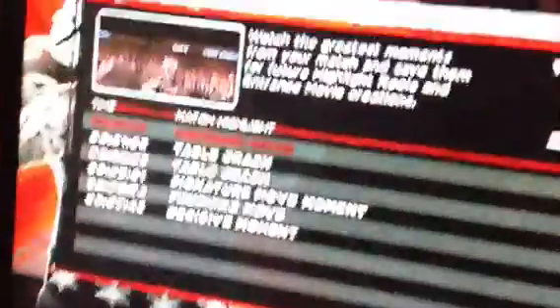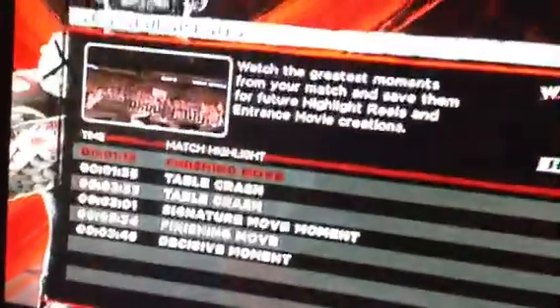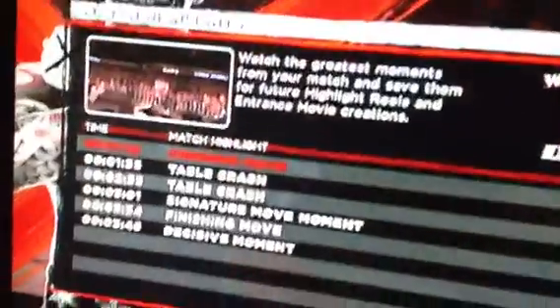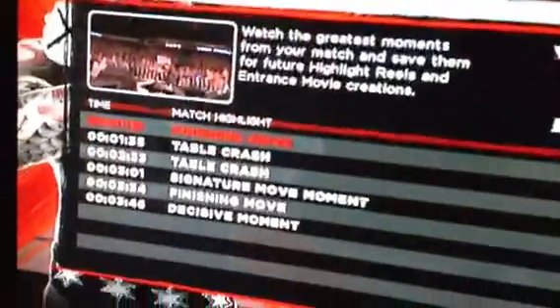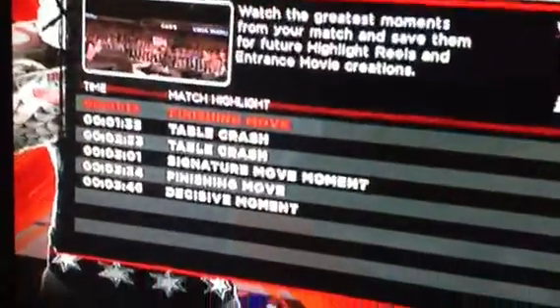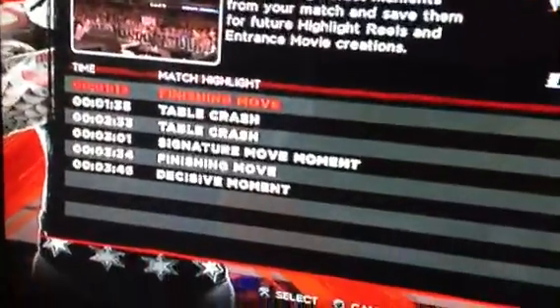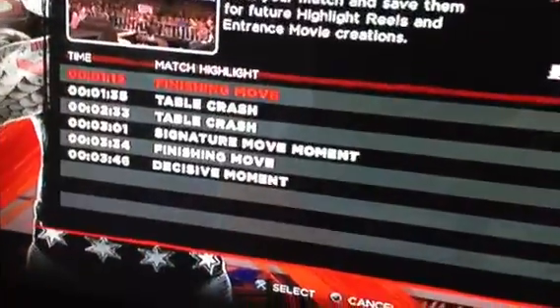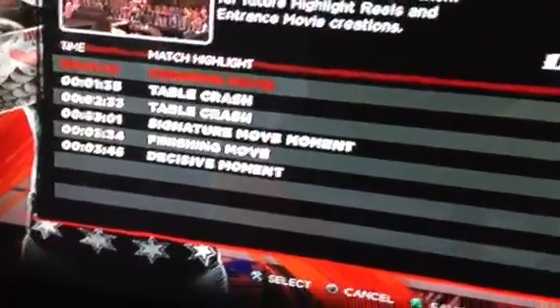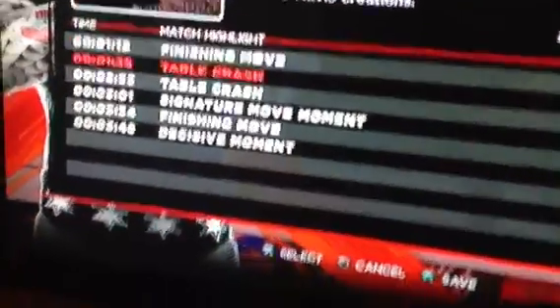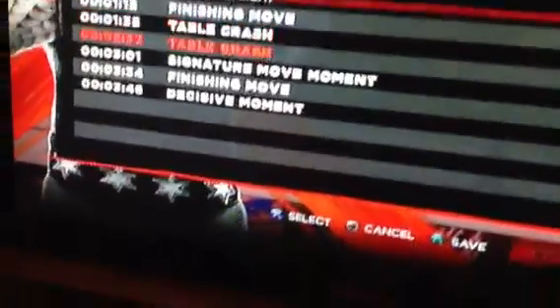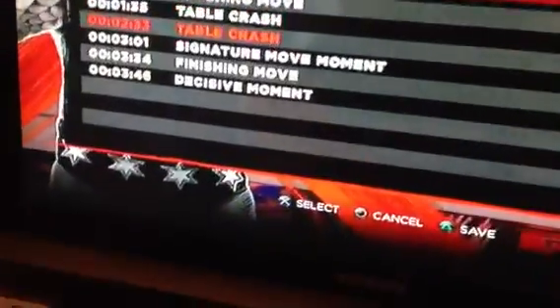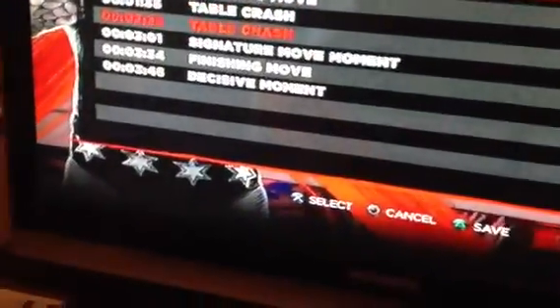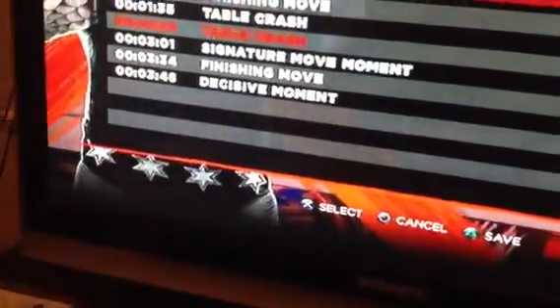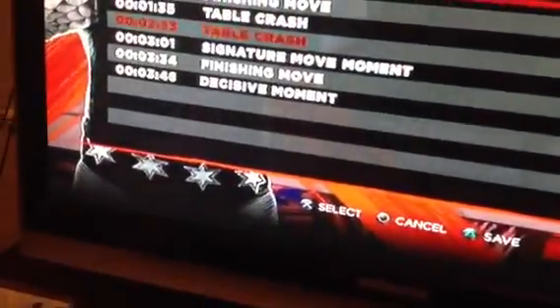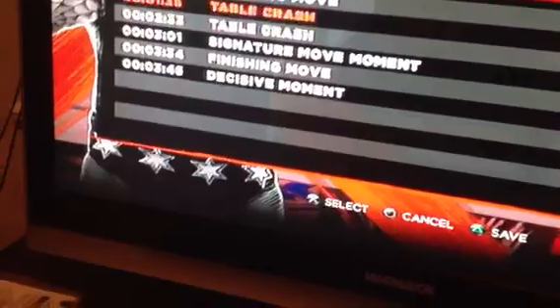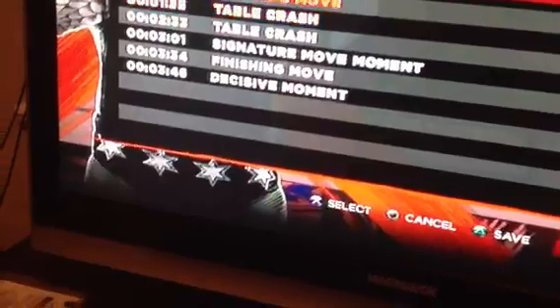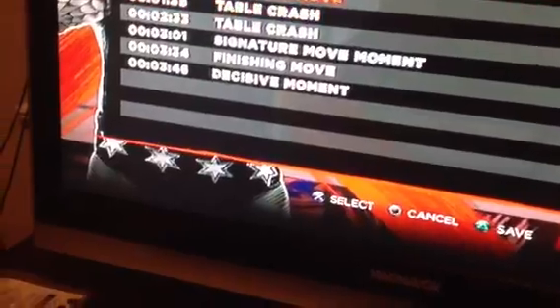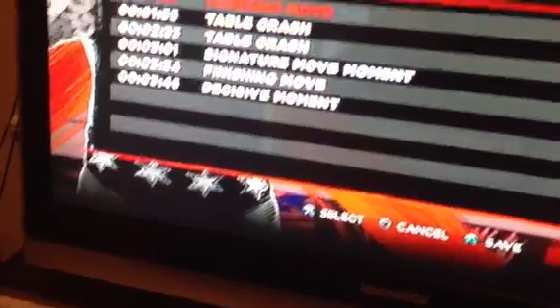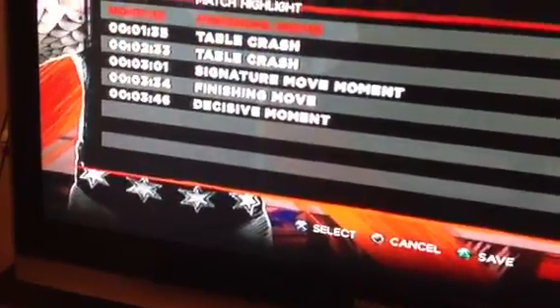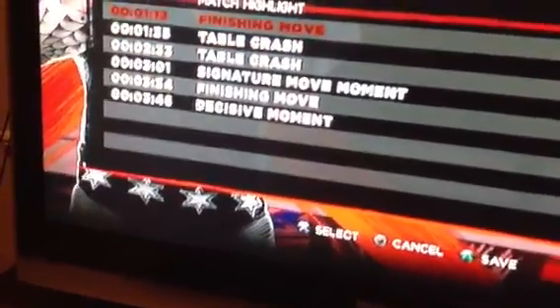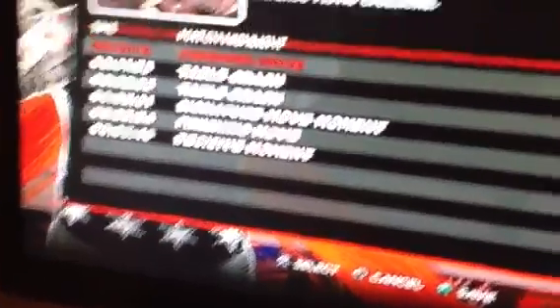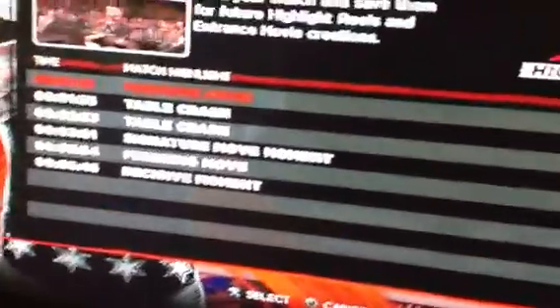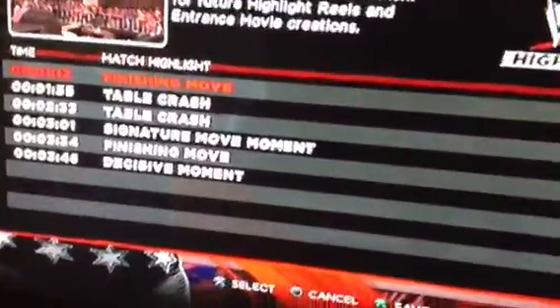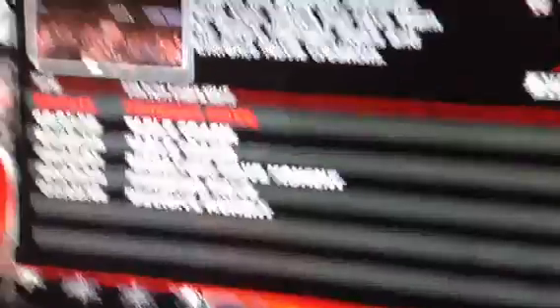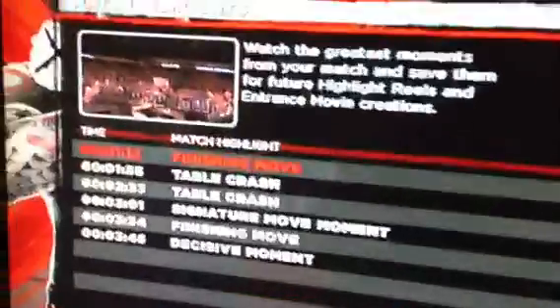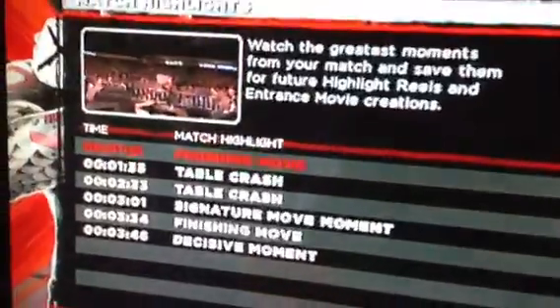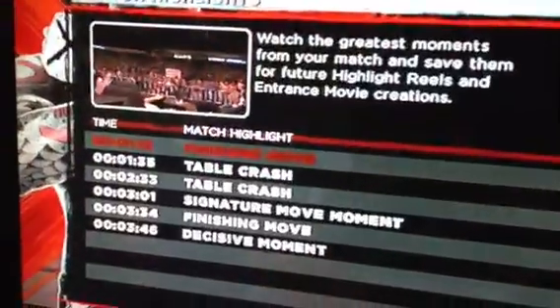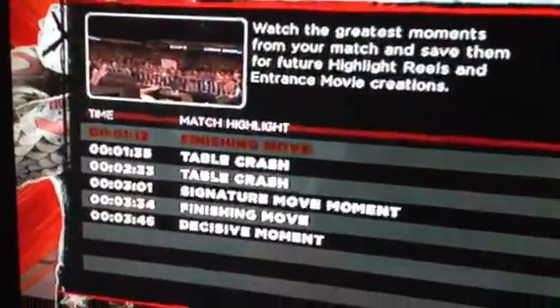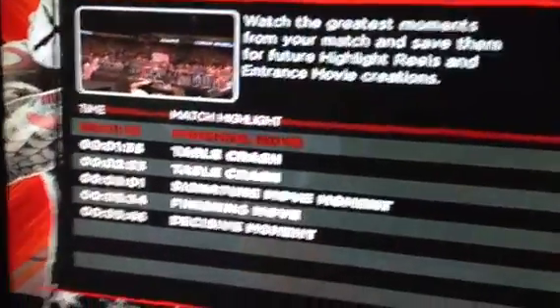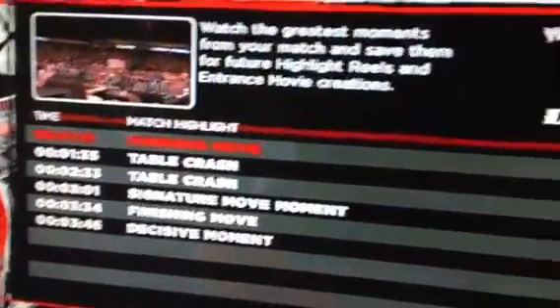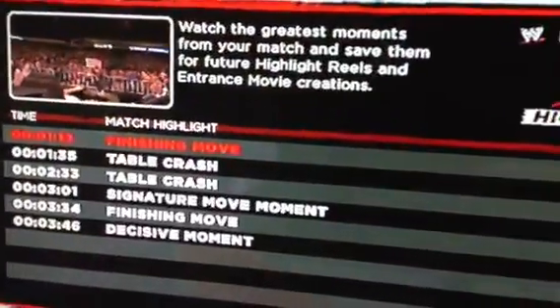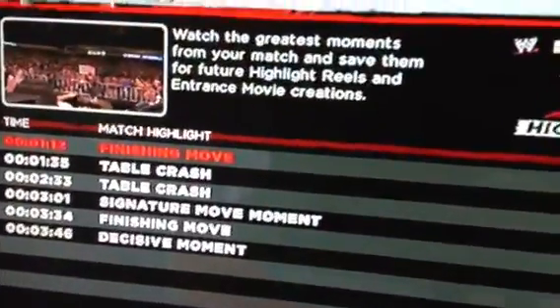Let's see what we want to look at first. We want to look at the first finishing move.